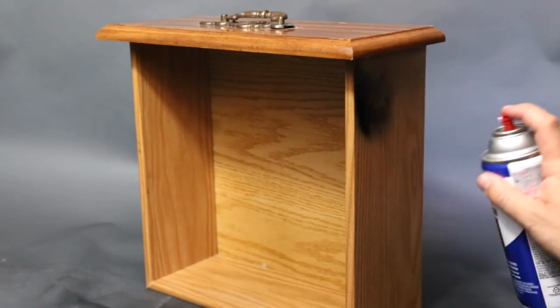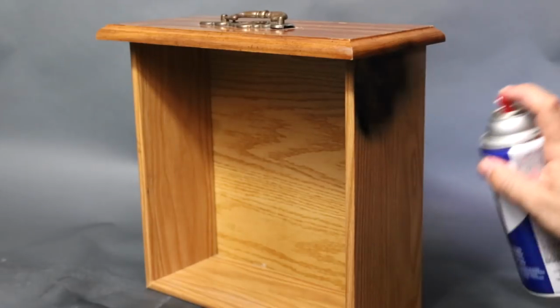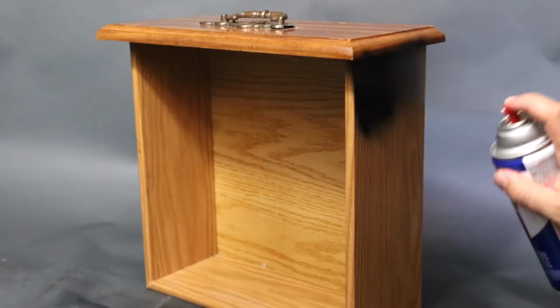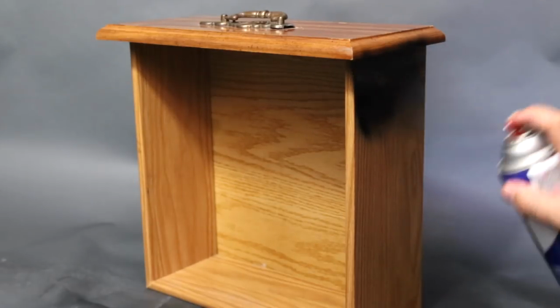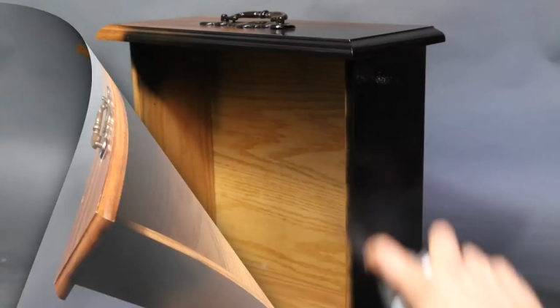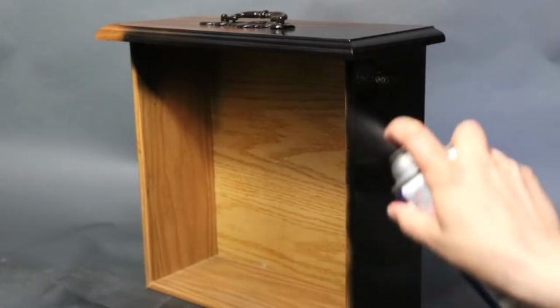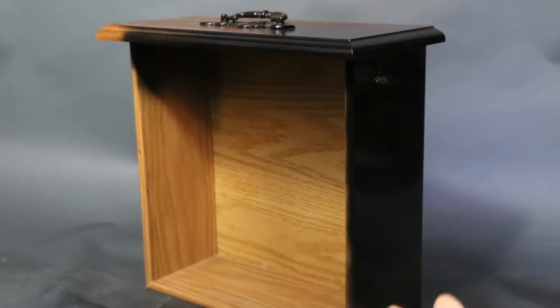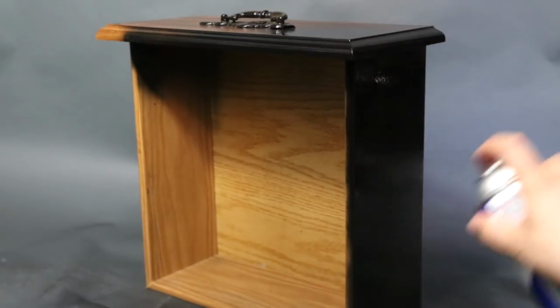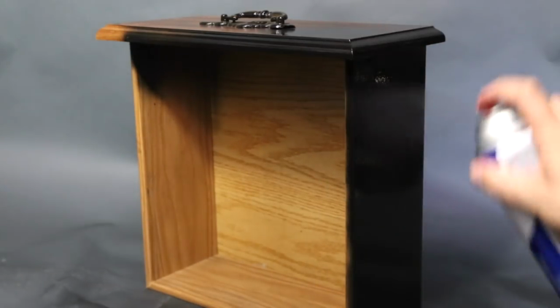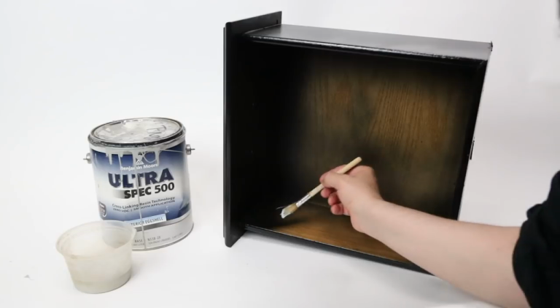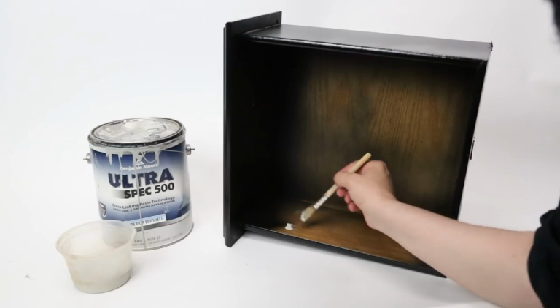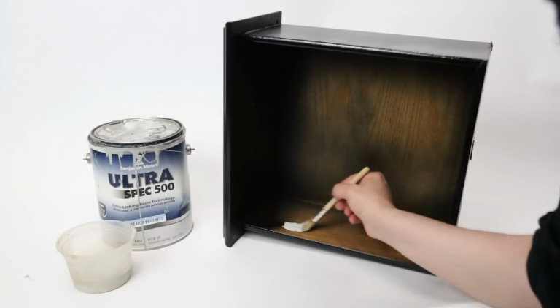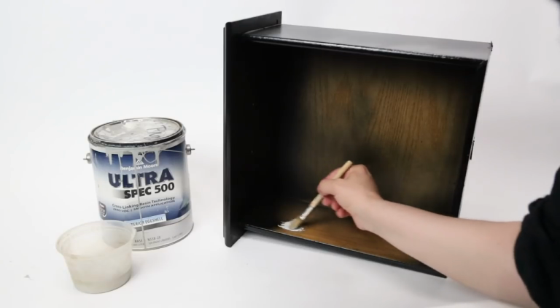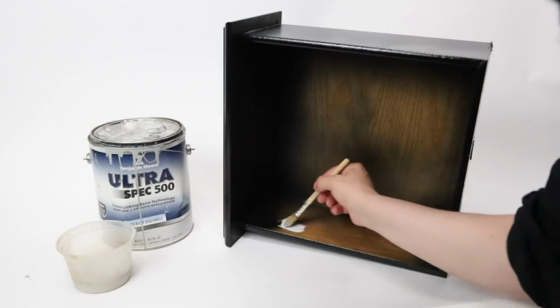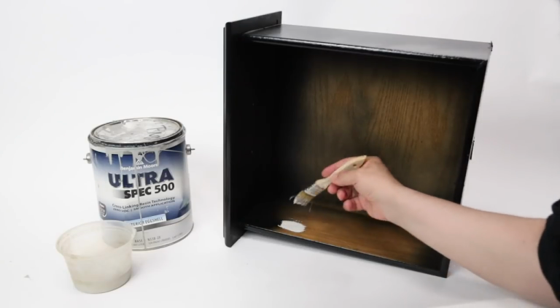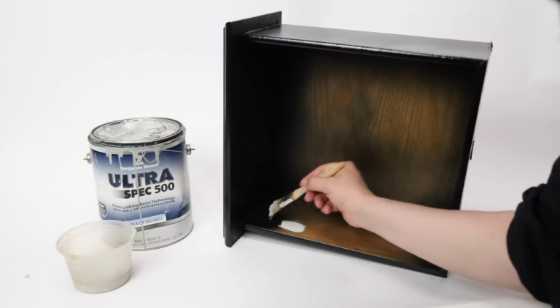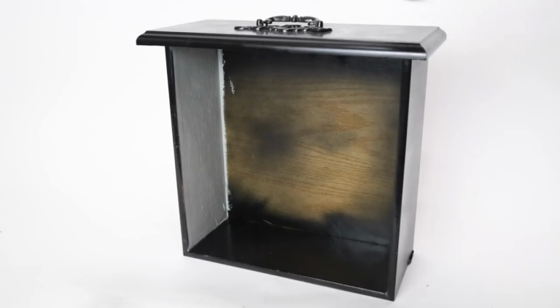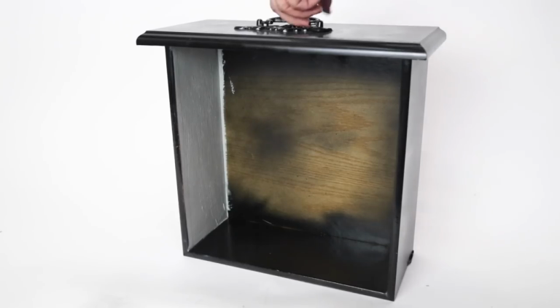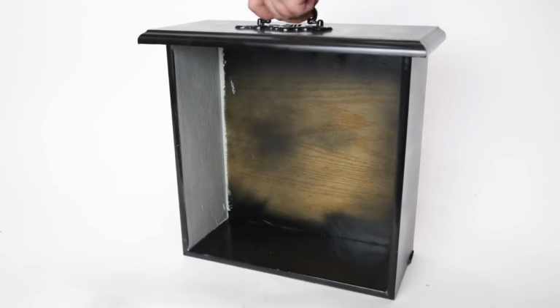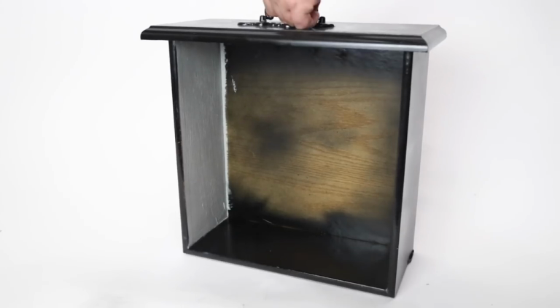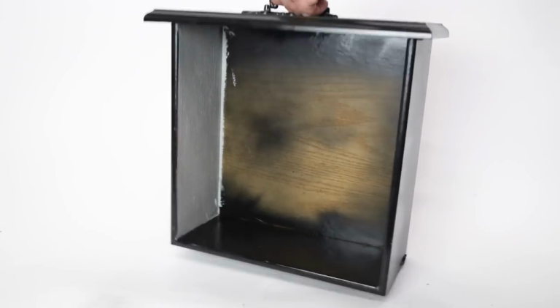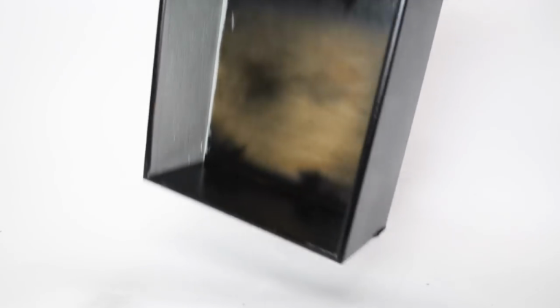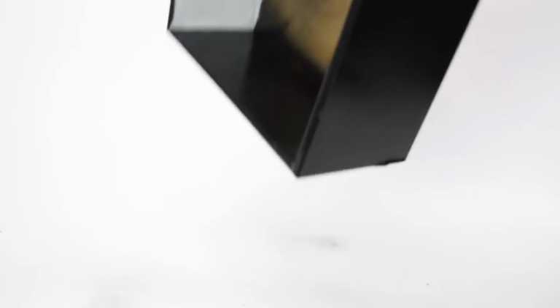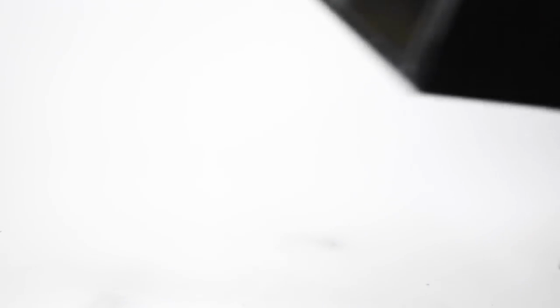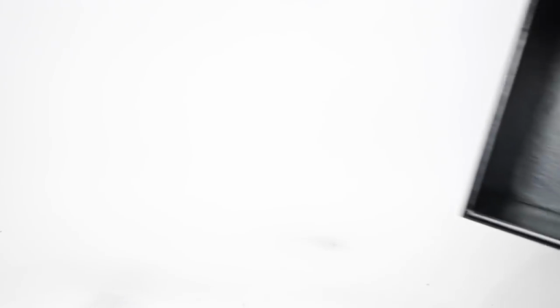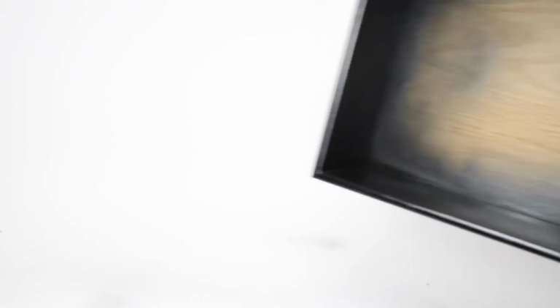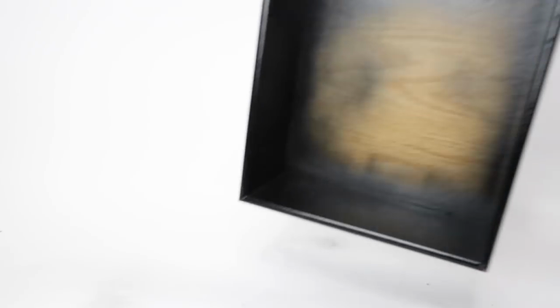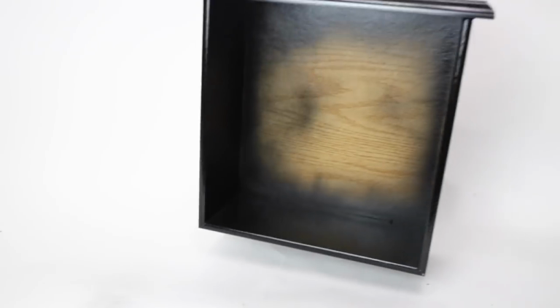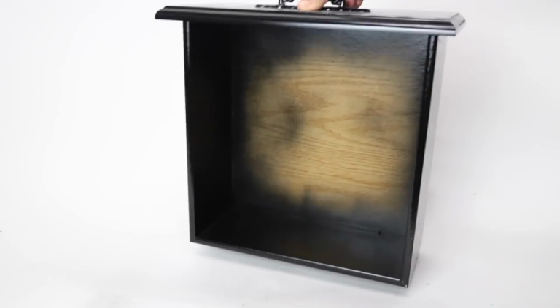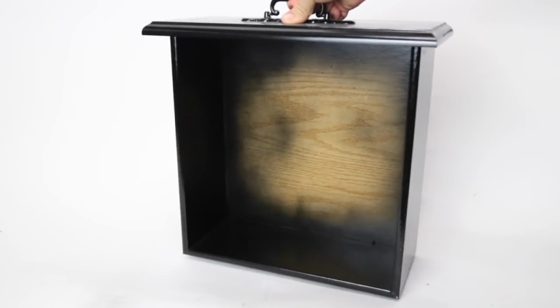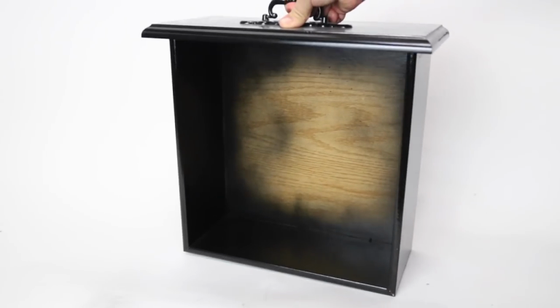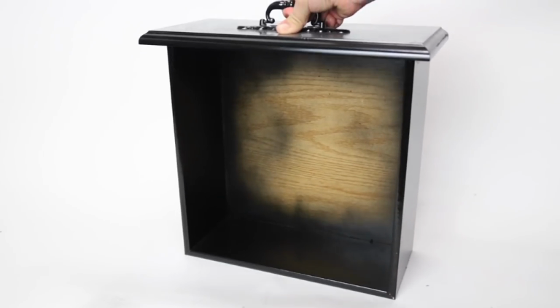I paint the outside with Krylon black lacquer spray paint. I painted the inside of one with the same paint I used on the wall so it would match, and this other one I just painted the inside of with black lacquer.